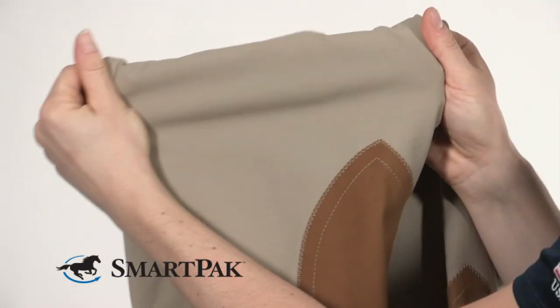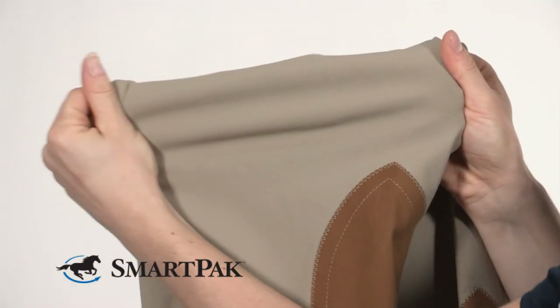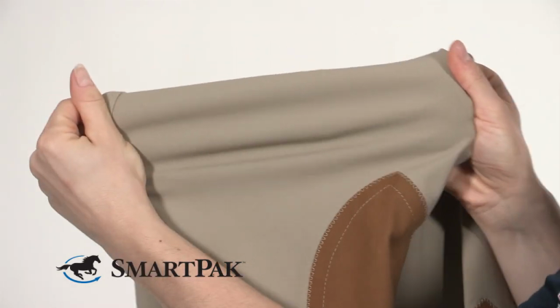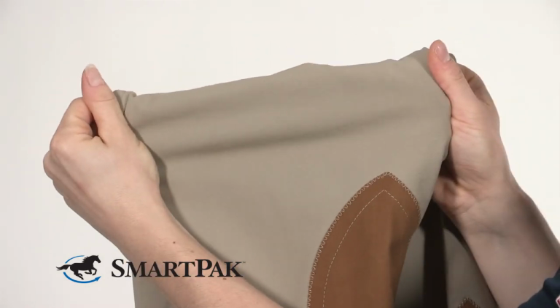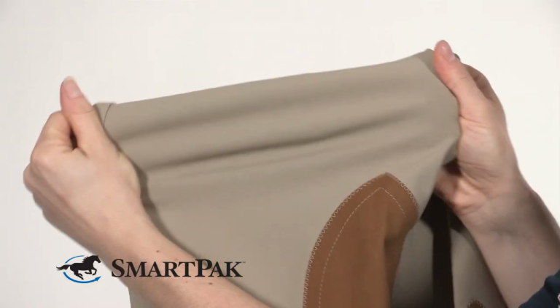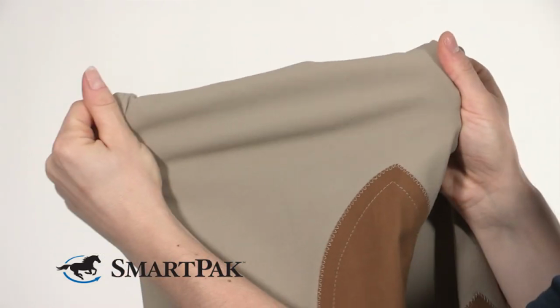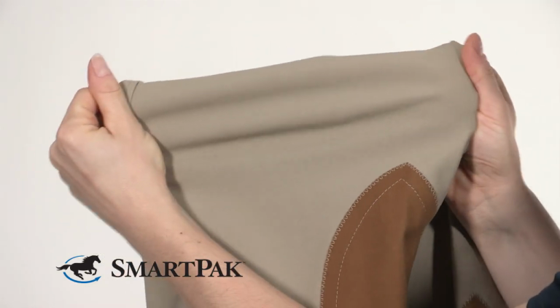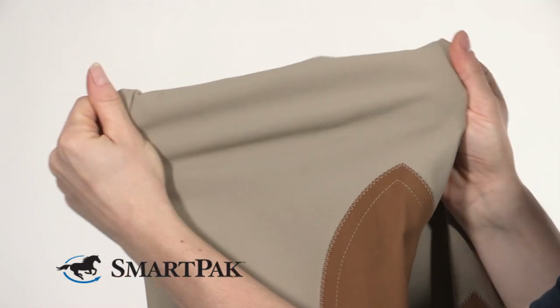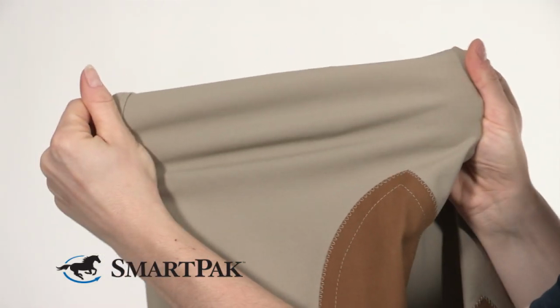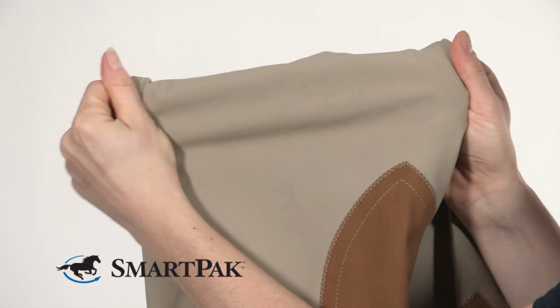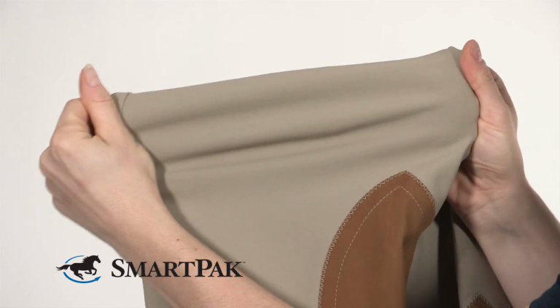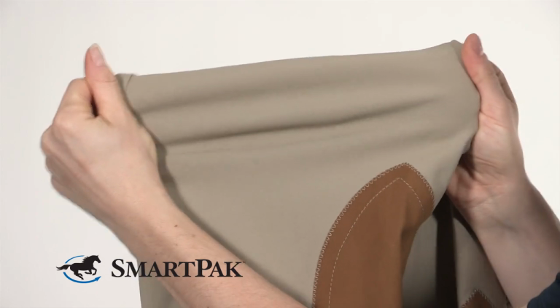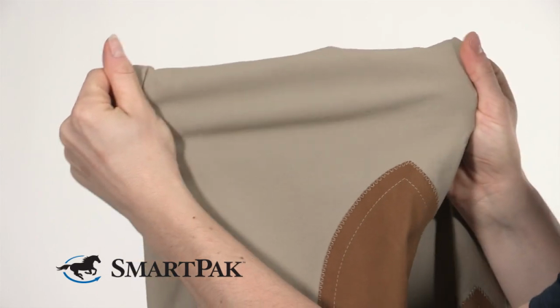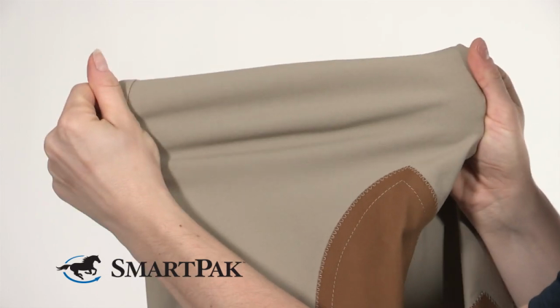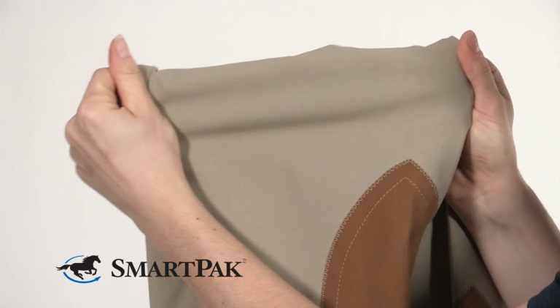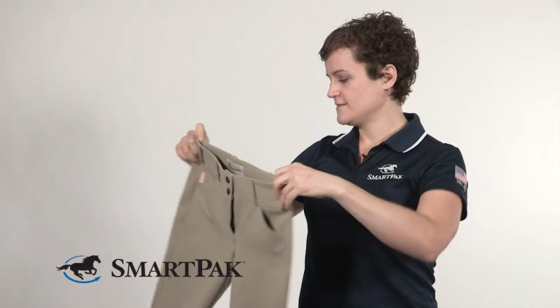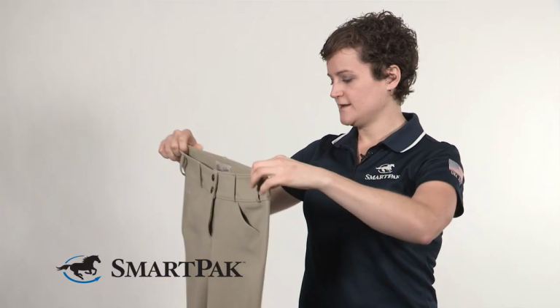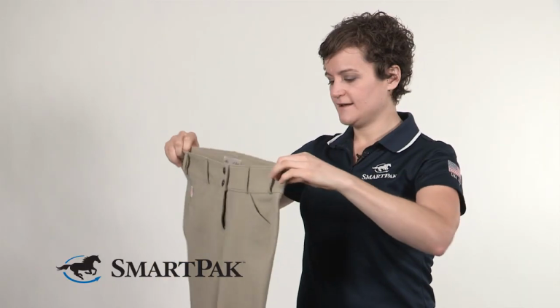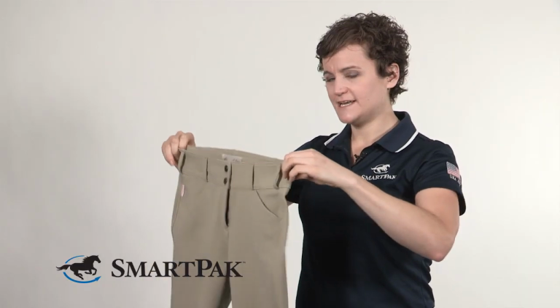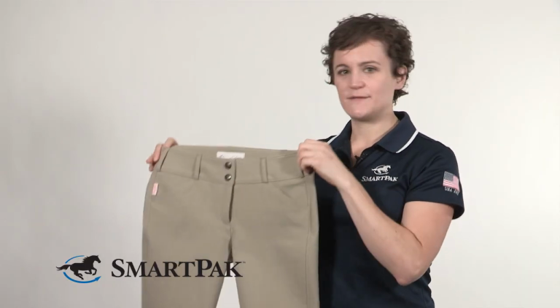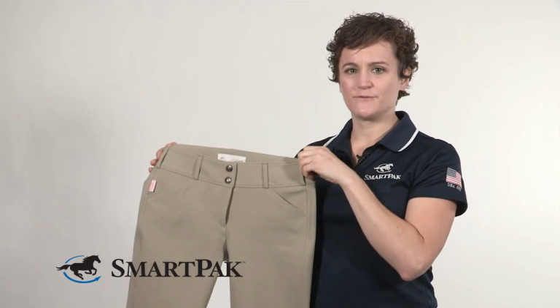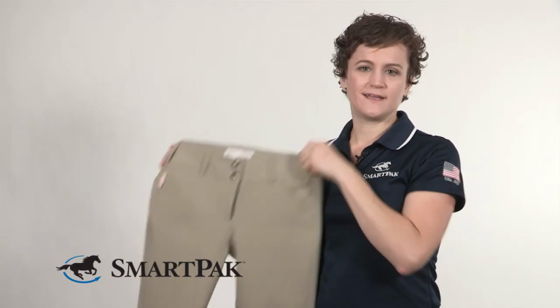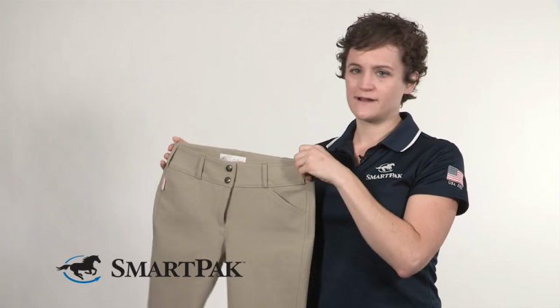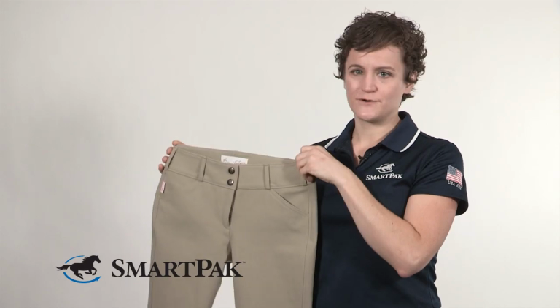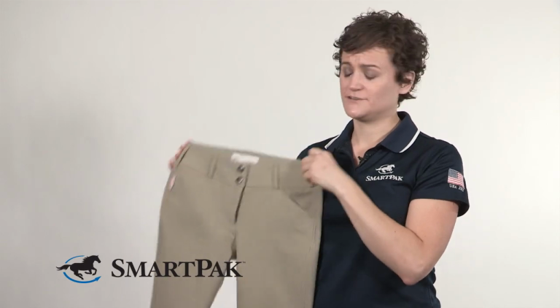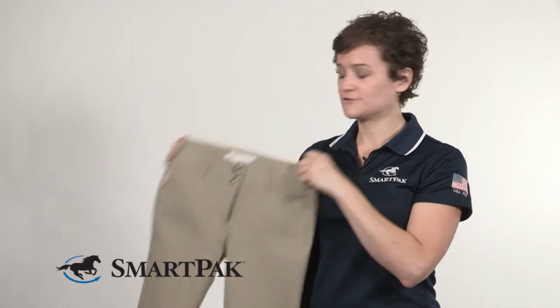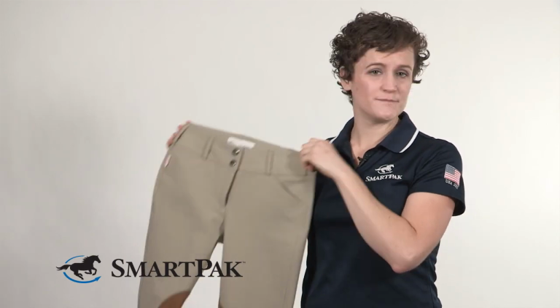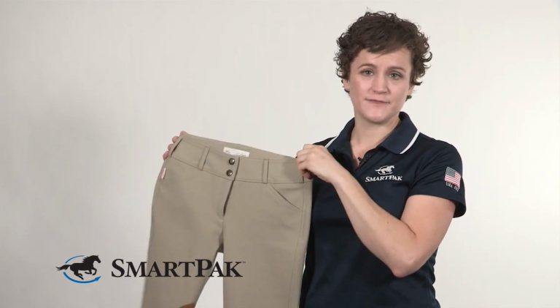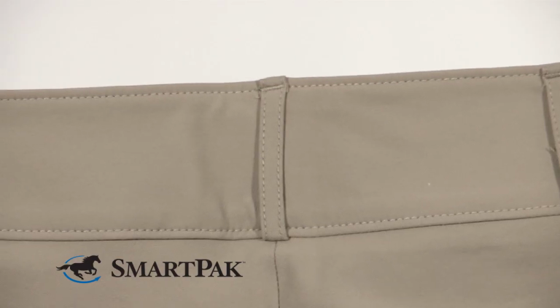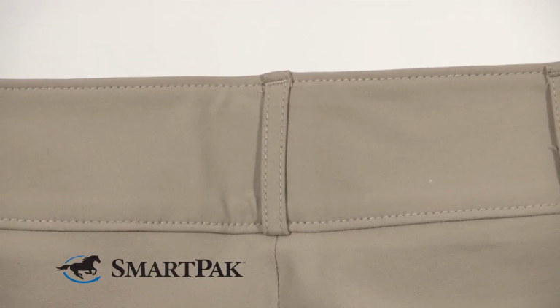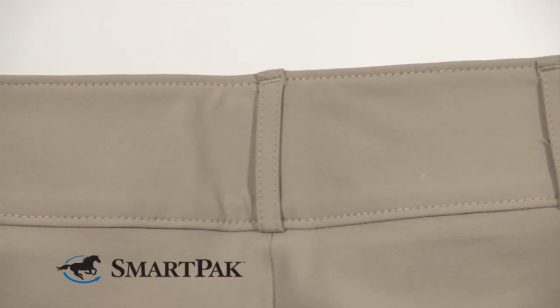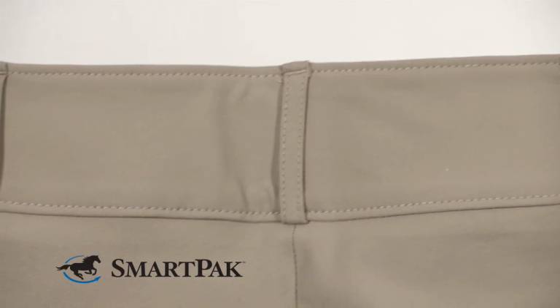The fabric has a great amount of stretch — it's a four-way stretch fabric. It has a low enough cotton content that it retains shape really well wash after wash, so you can school in them, show in them — they're just great breeches overall.